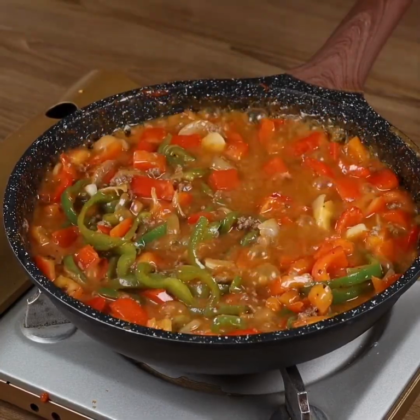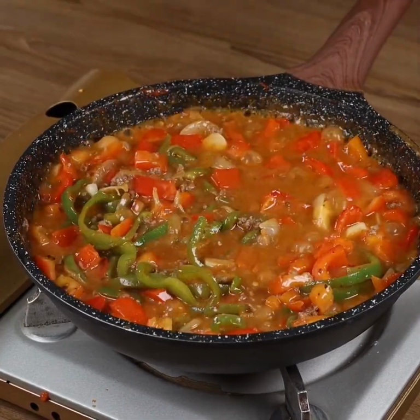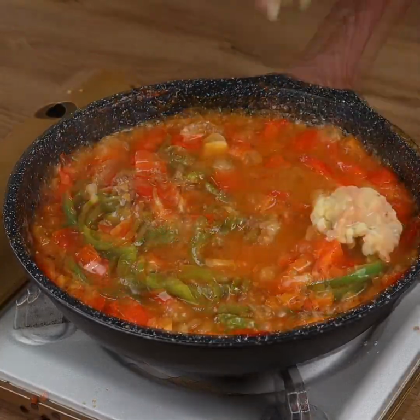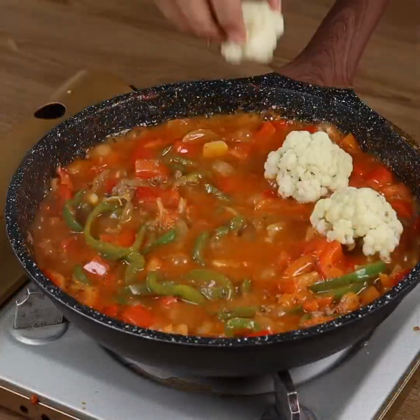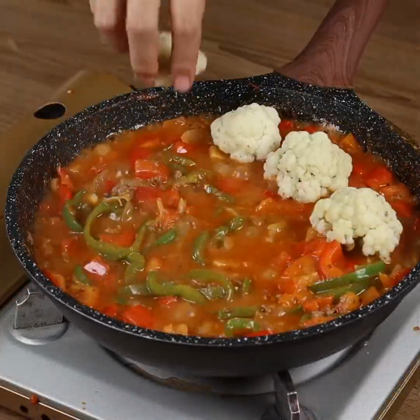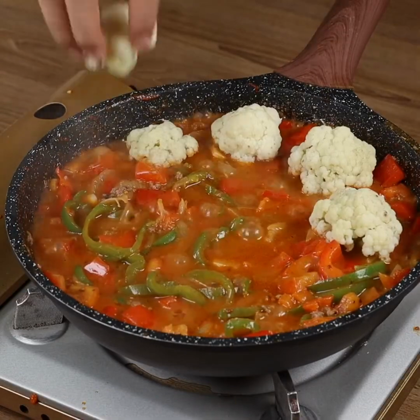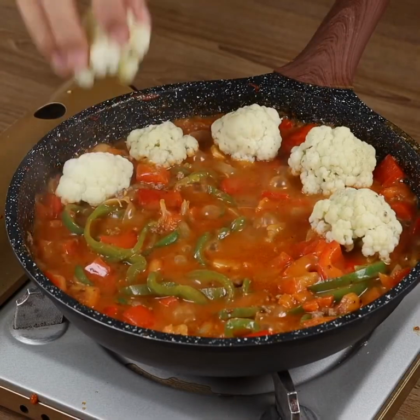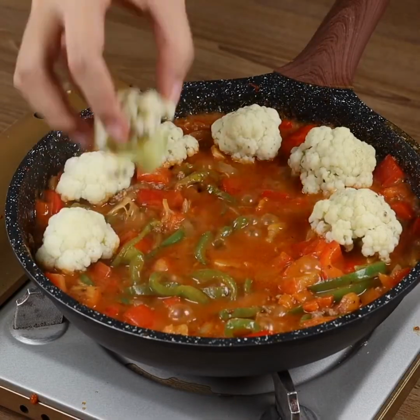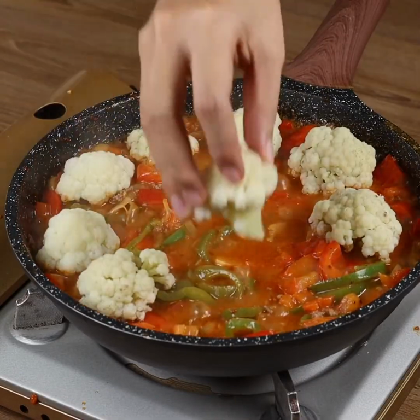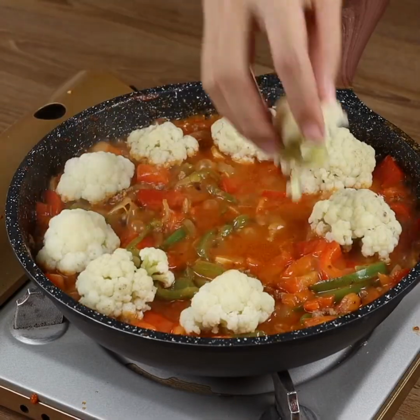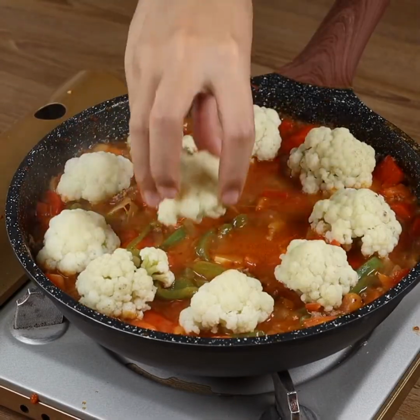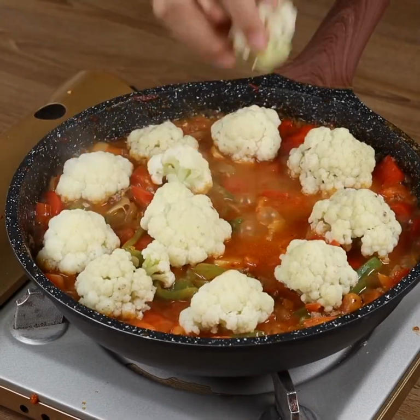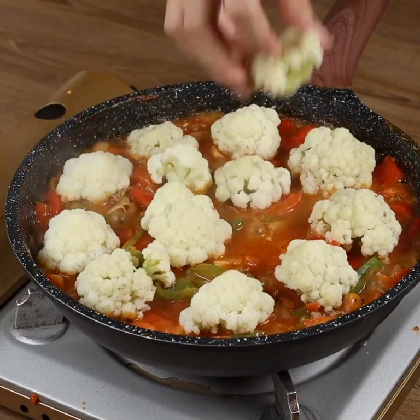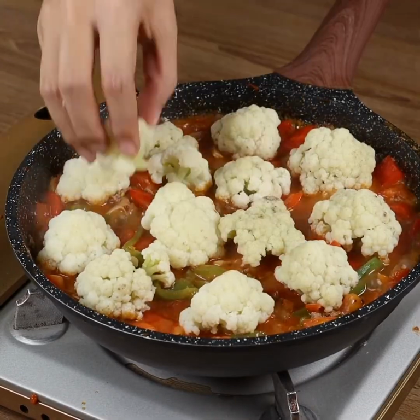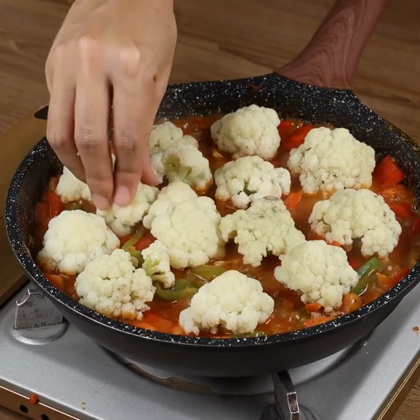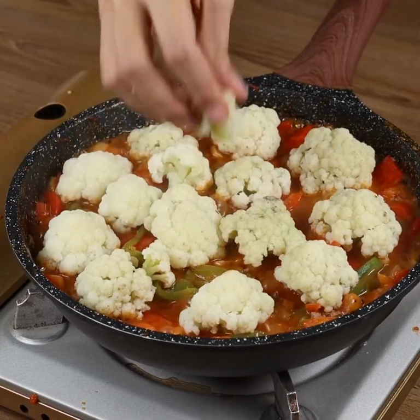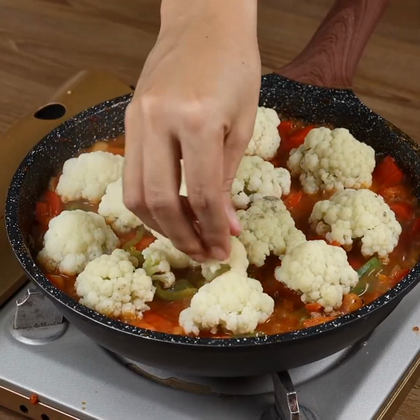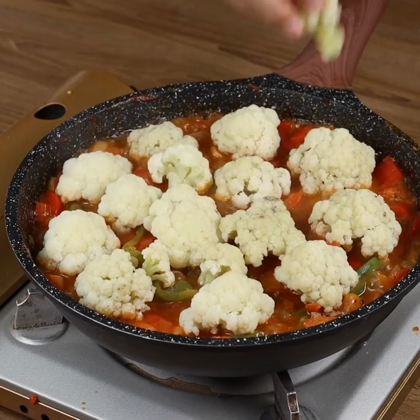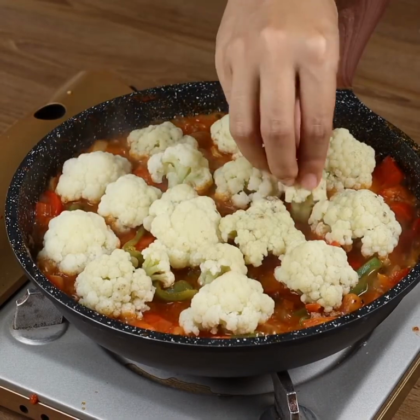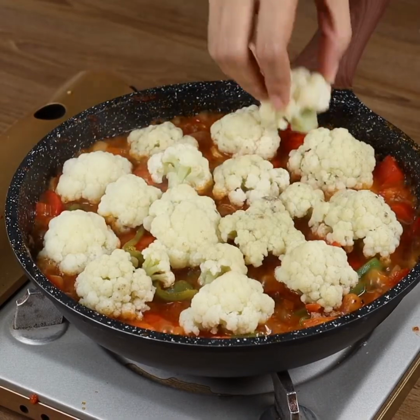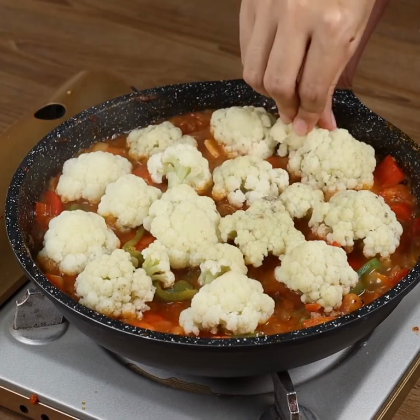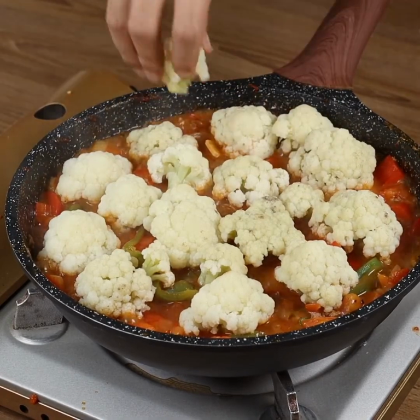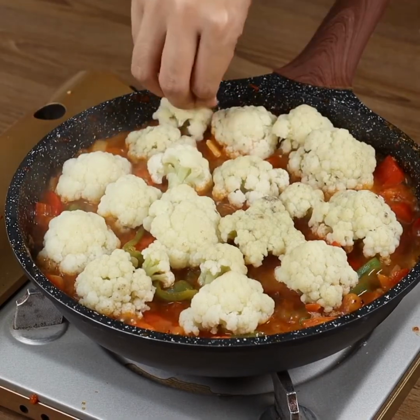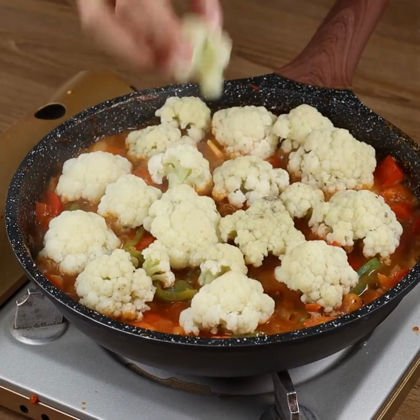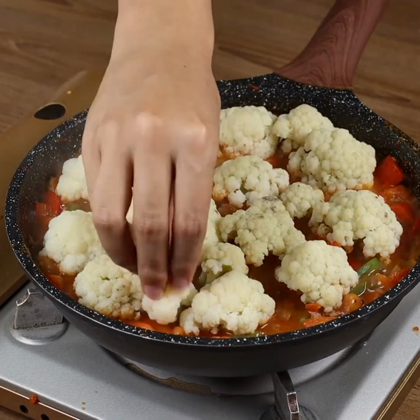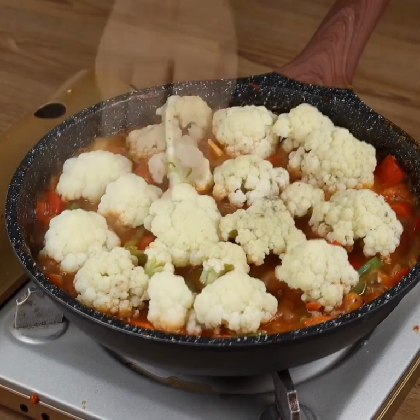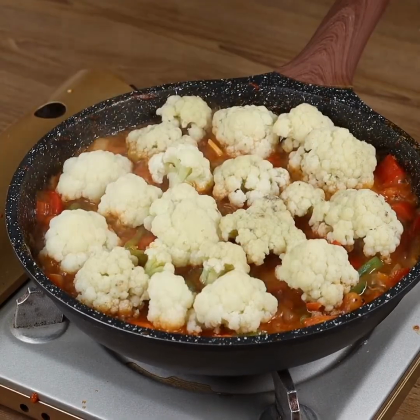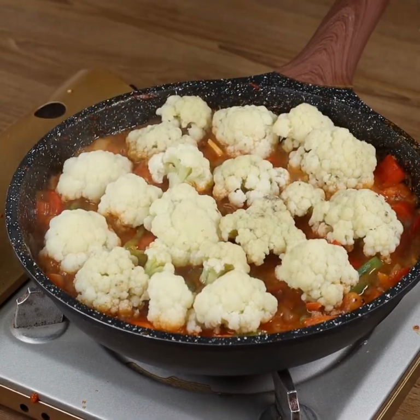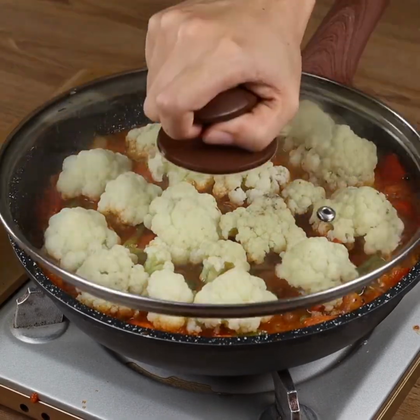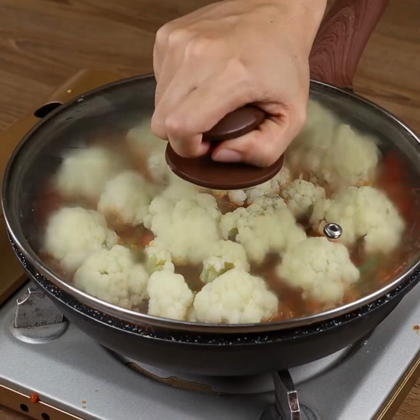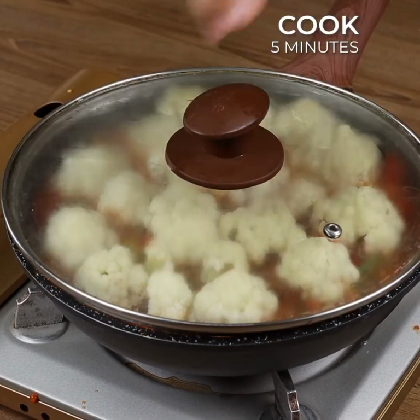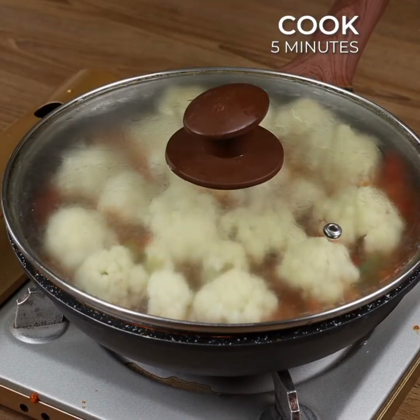Now carefully add the boiled cauliflower. Cover the pan and let it cook for 5 minutes.